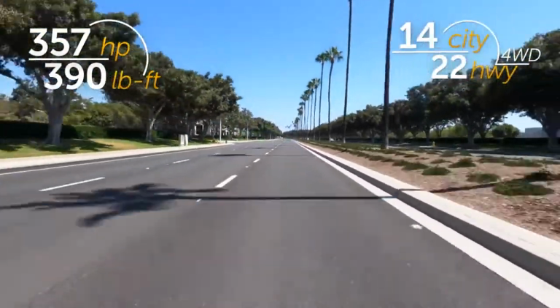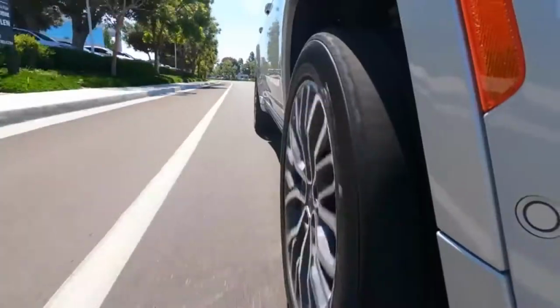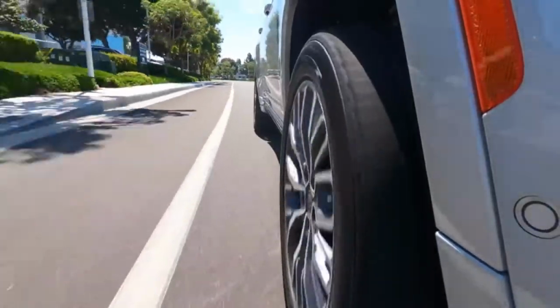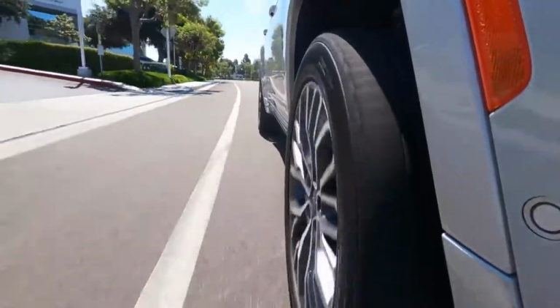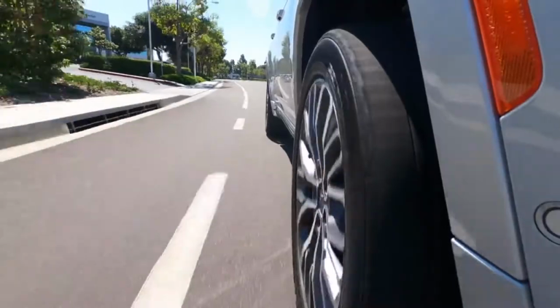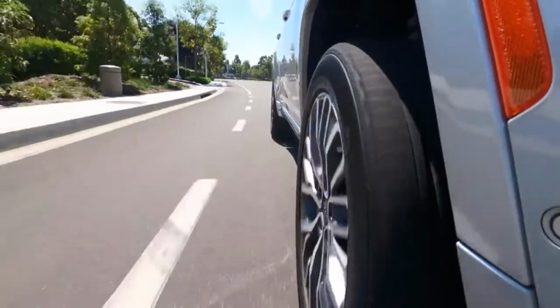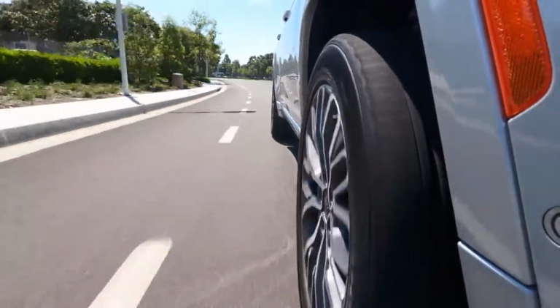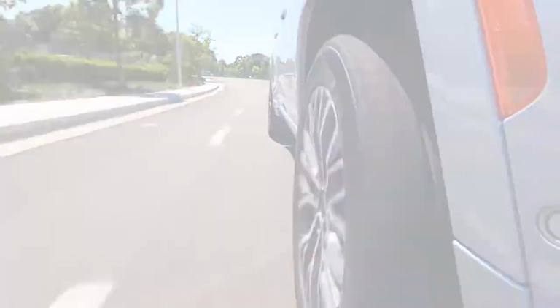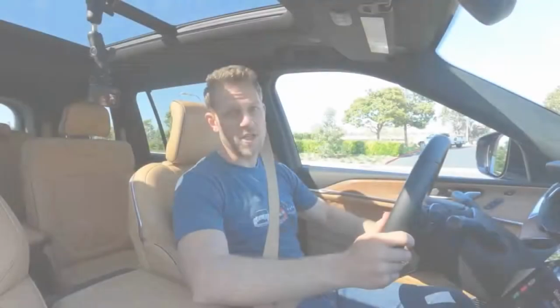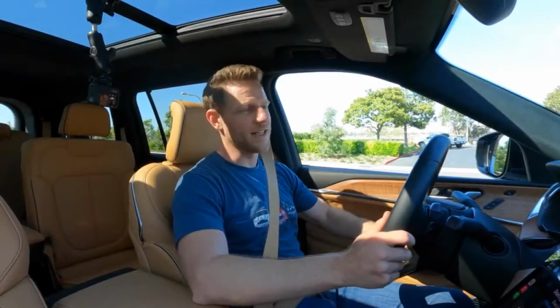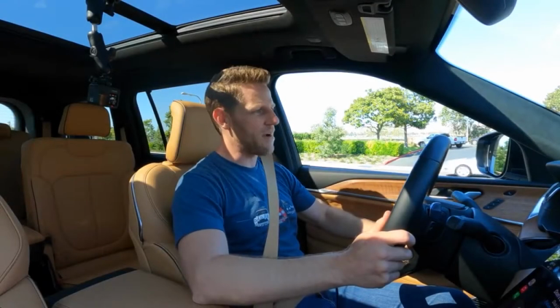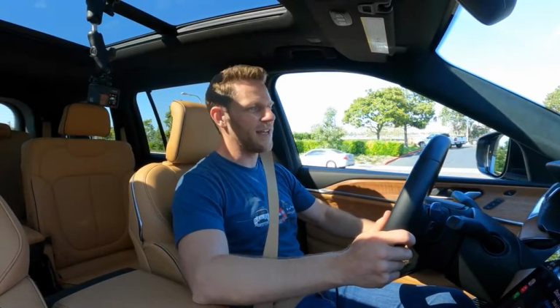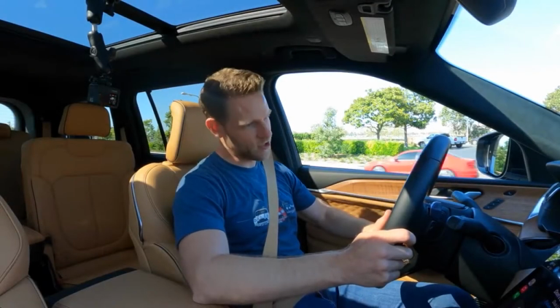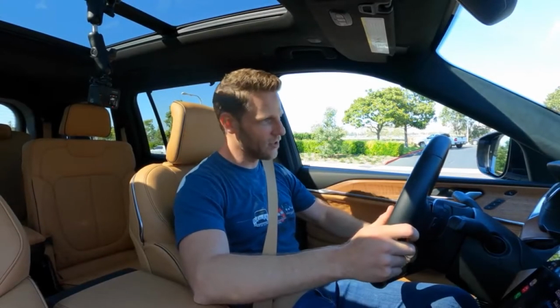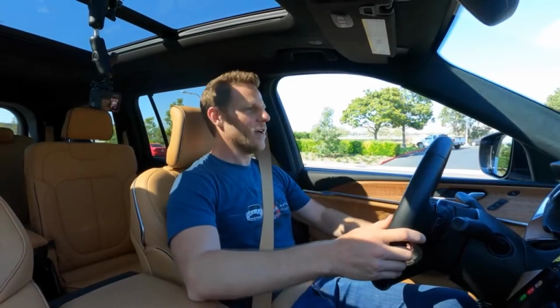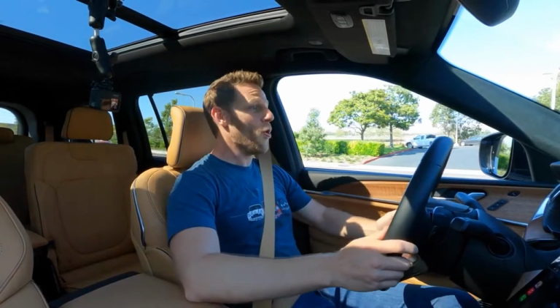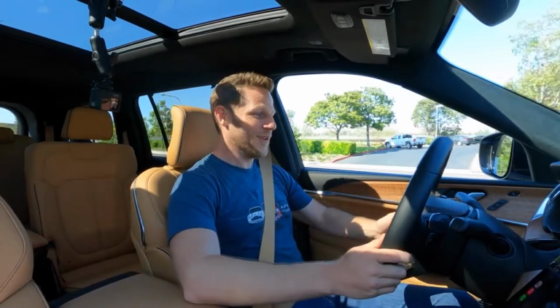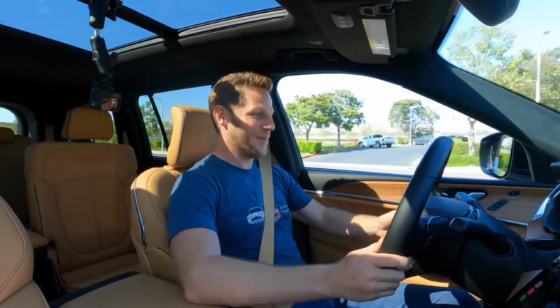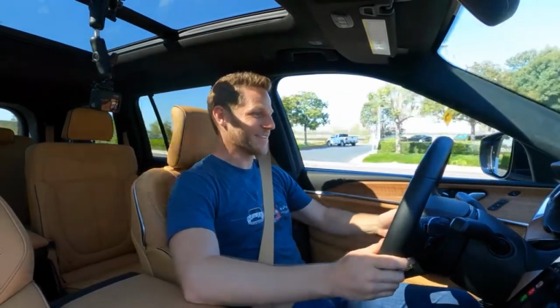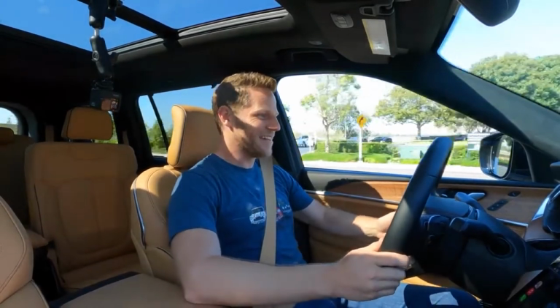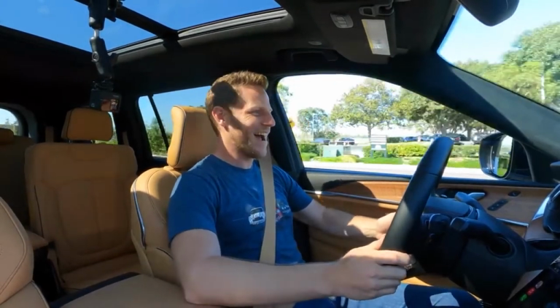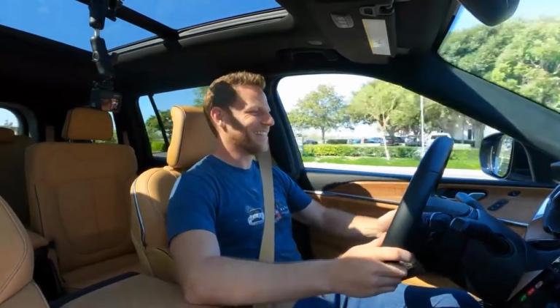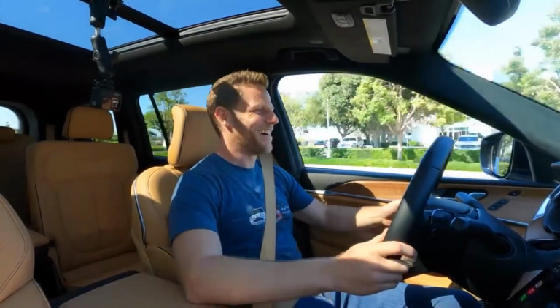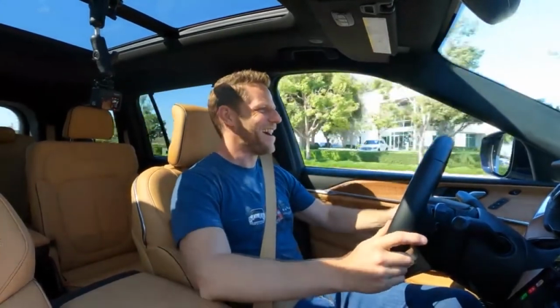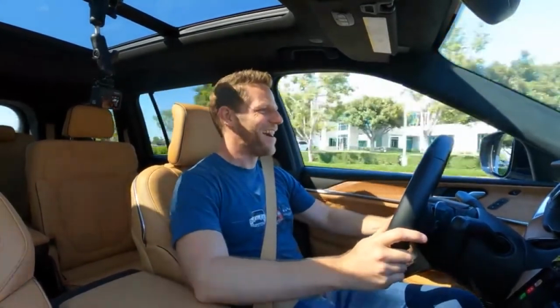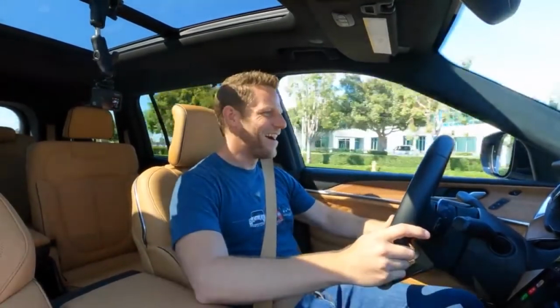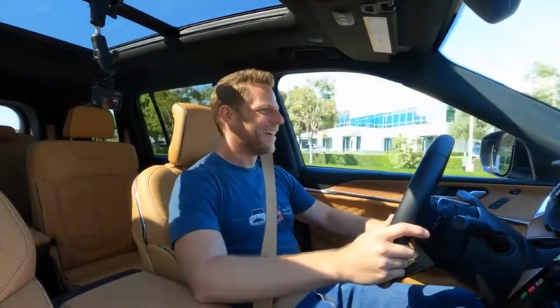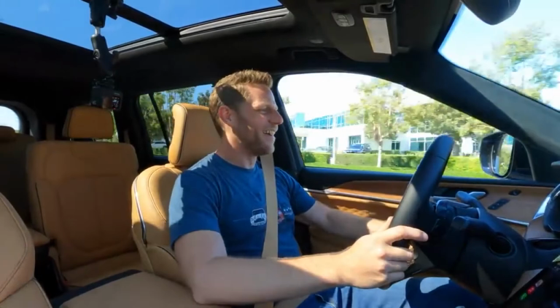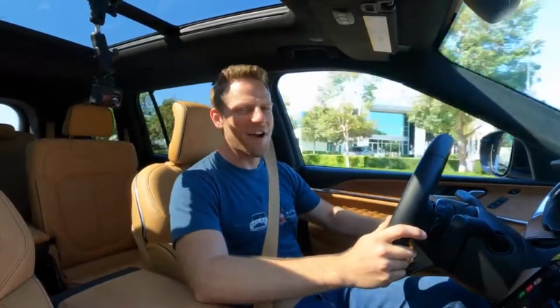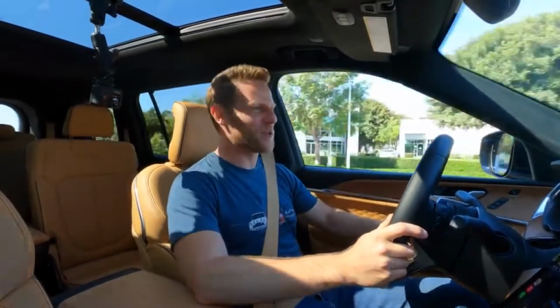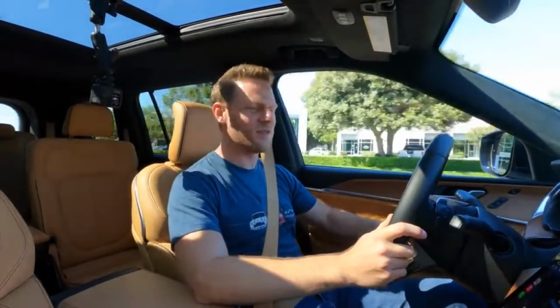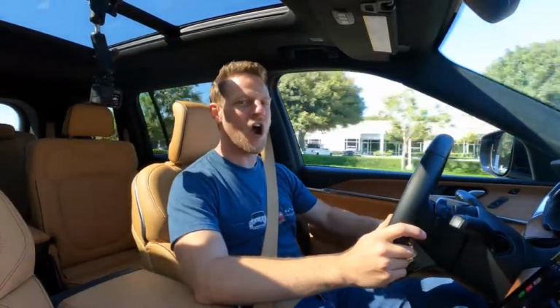The V8 is only offered with four-wheel drive. Unsurprisingly, we're driving the V8. Let's see how she pulls. She pulls. I know it's a carryover engine but it still feels strong.